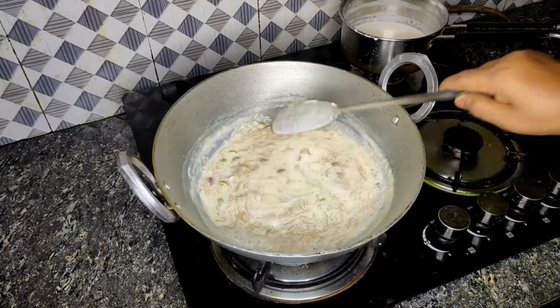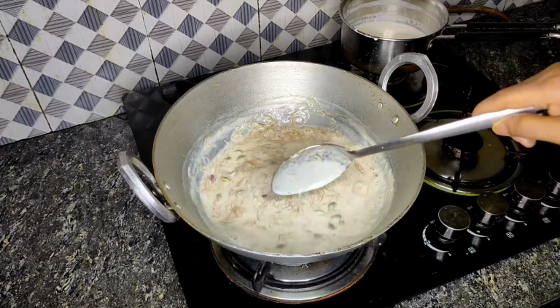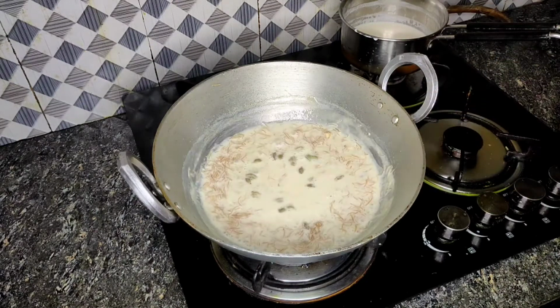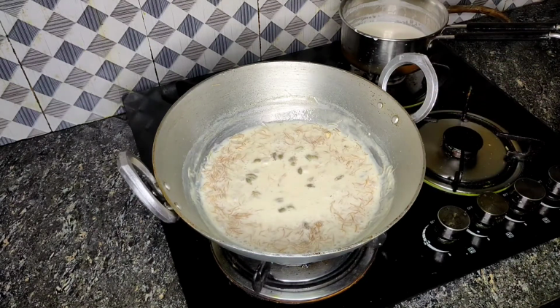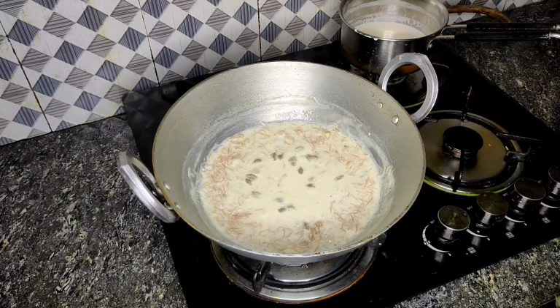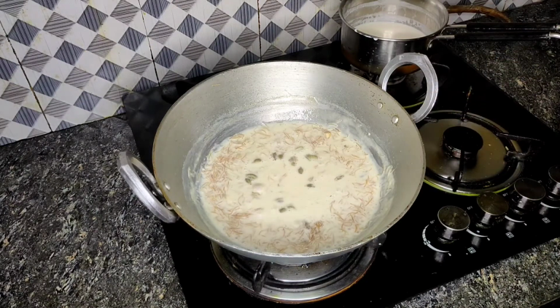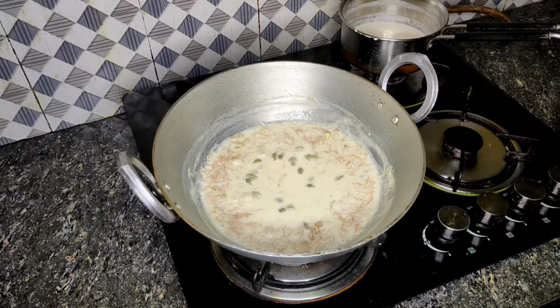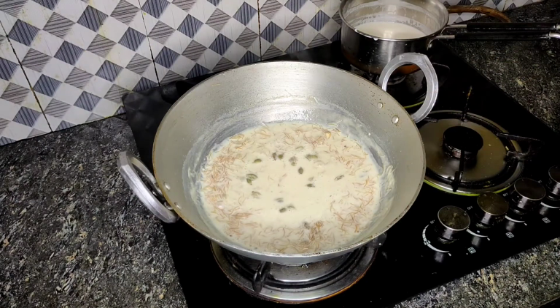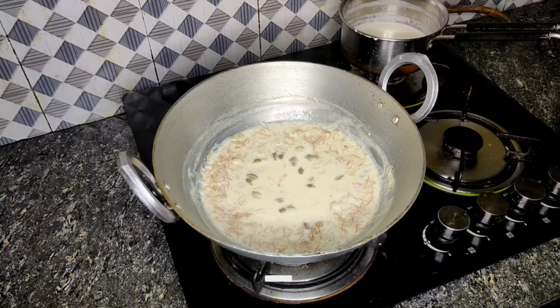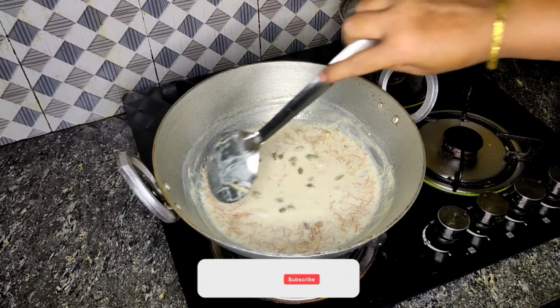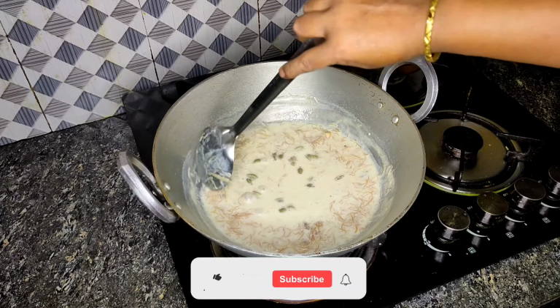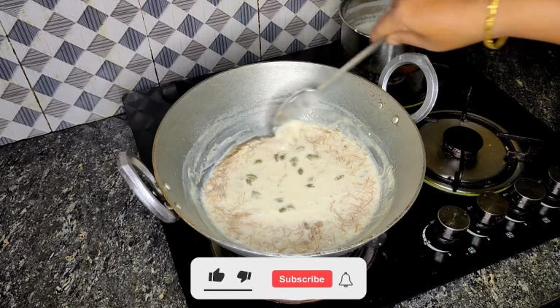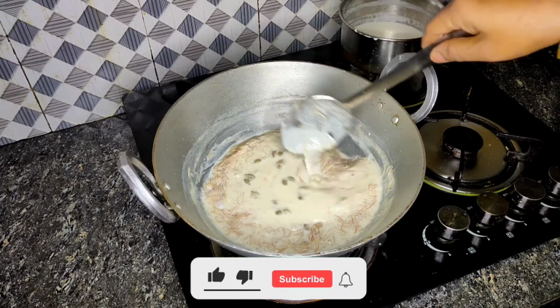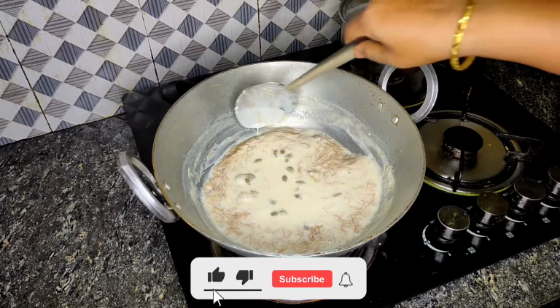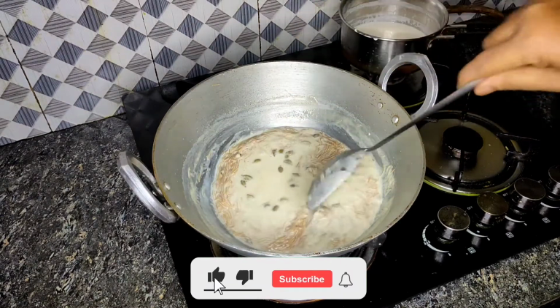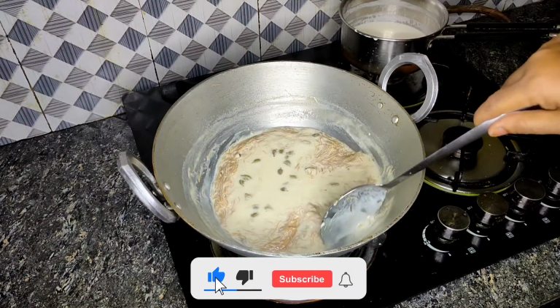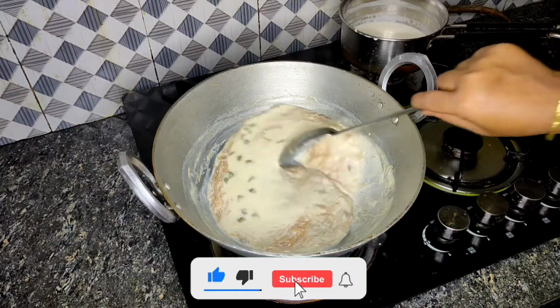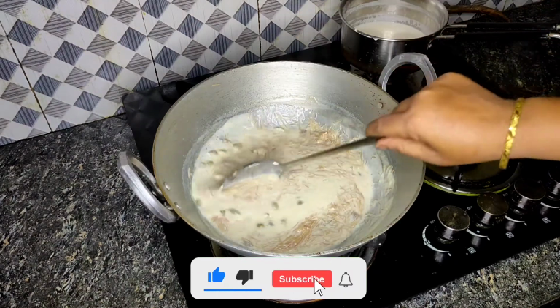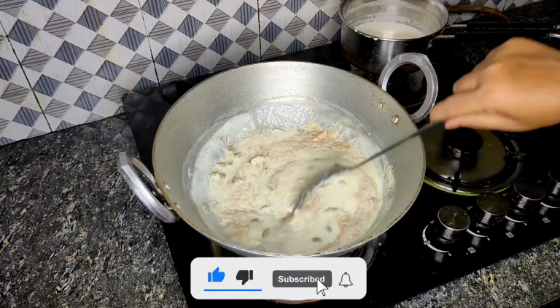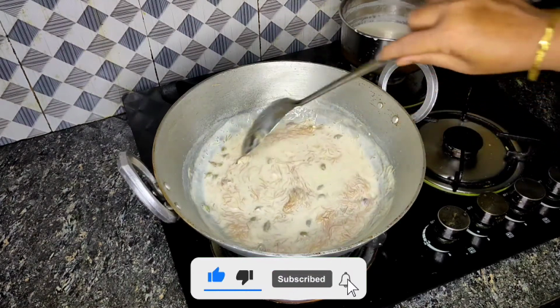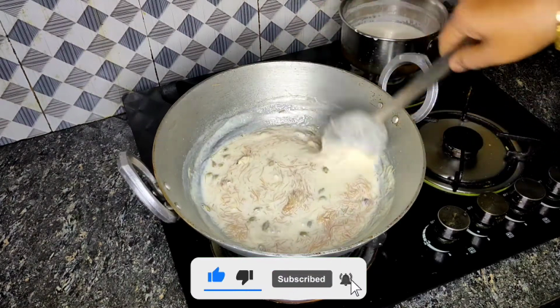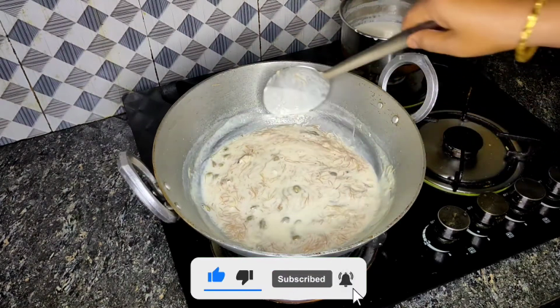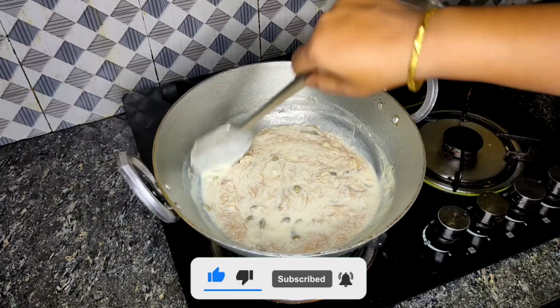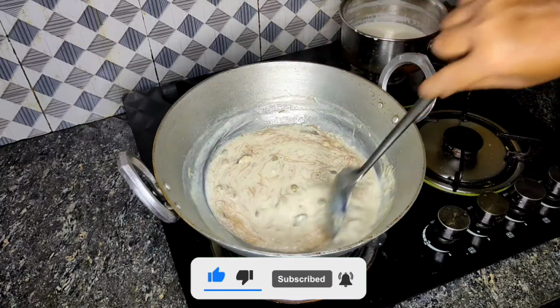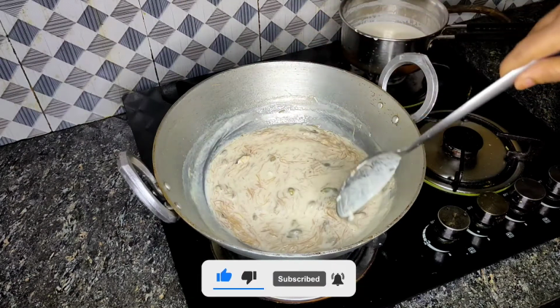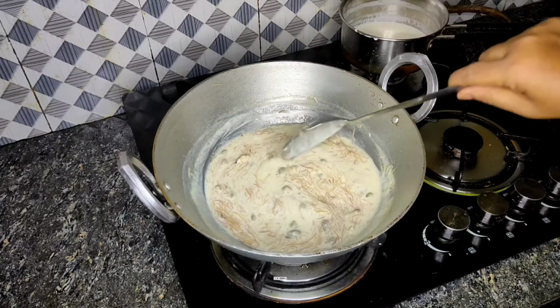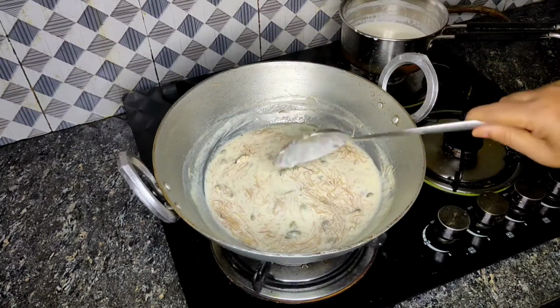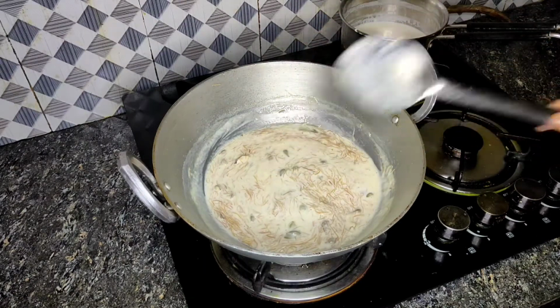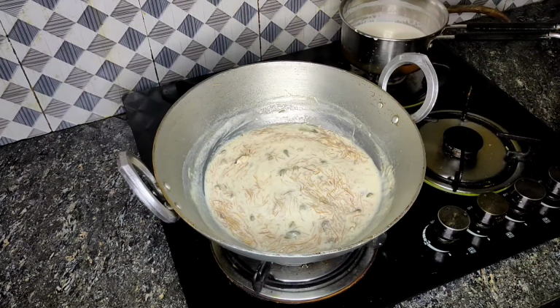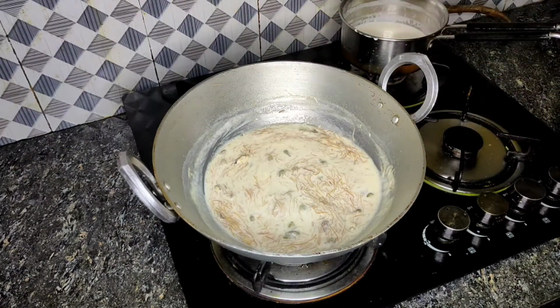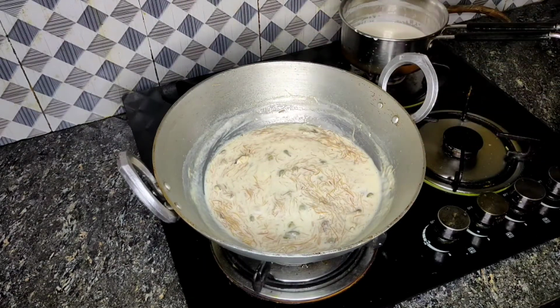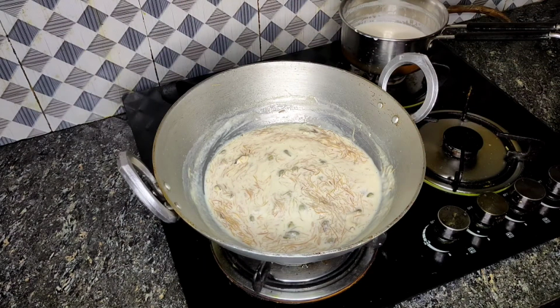Please like and comment below. Subscribe to the channel and stay tuned for more recipes like this sewai preparation.